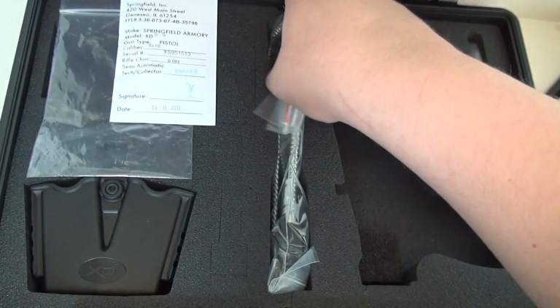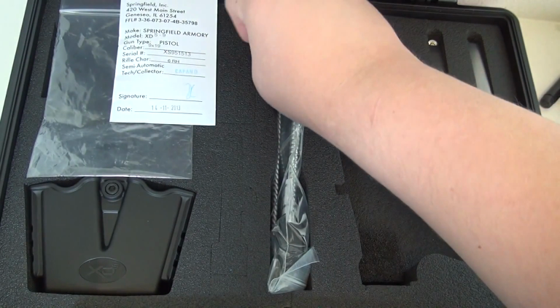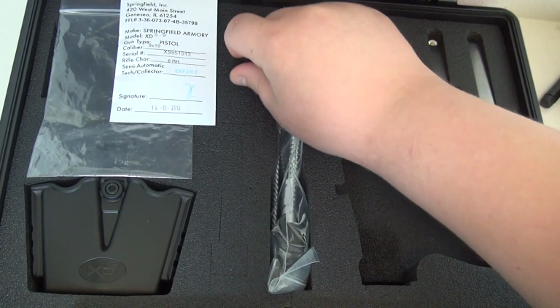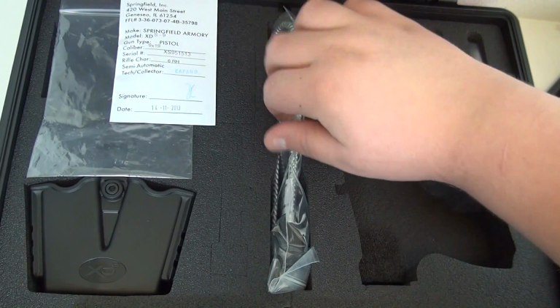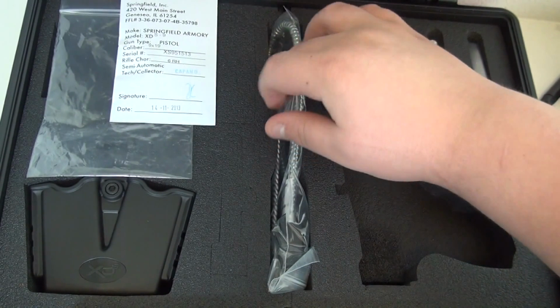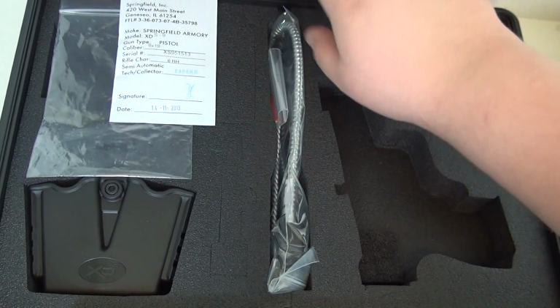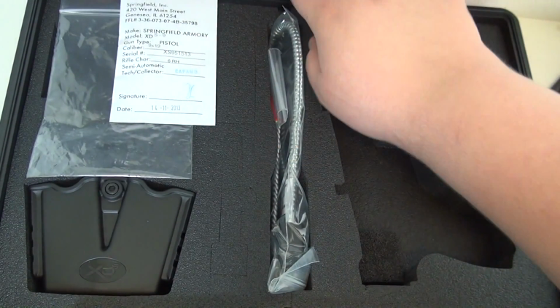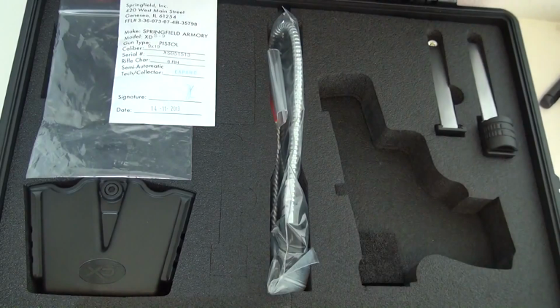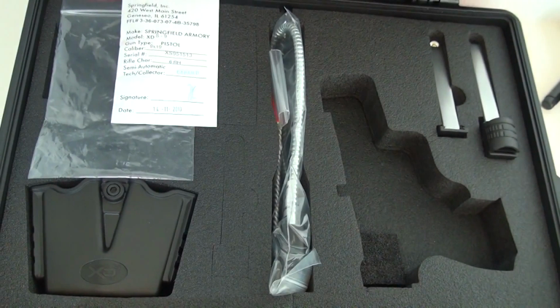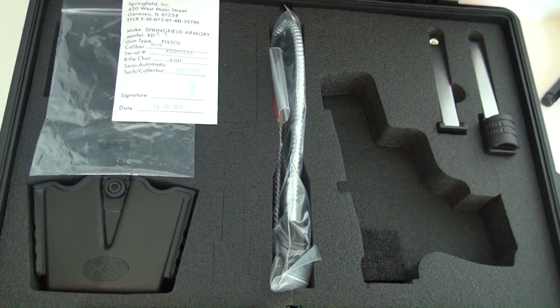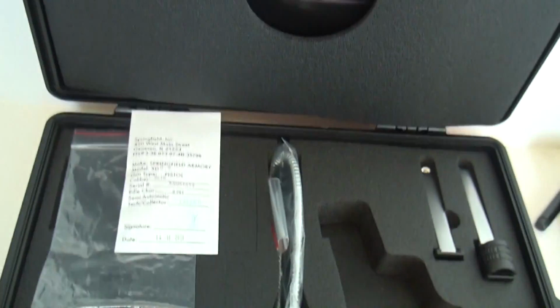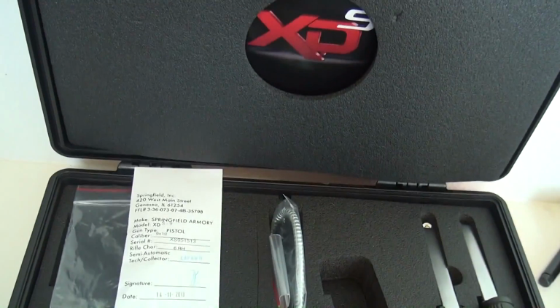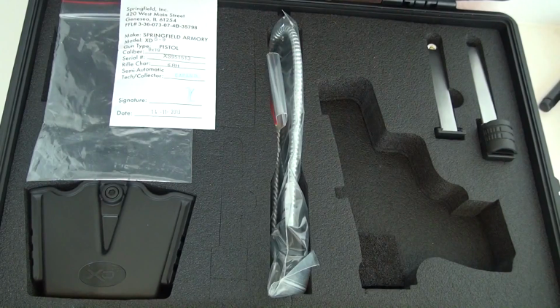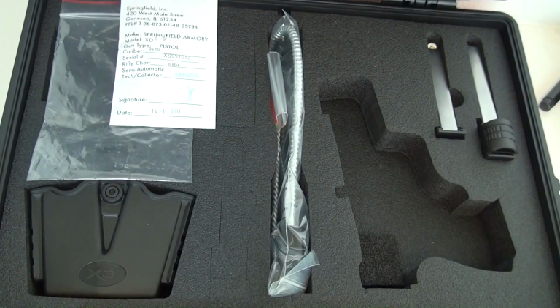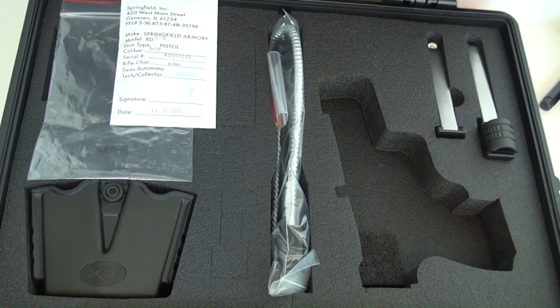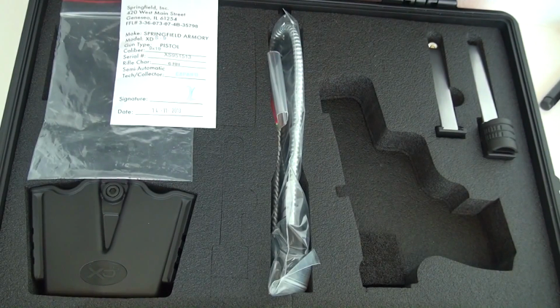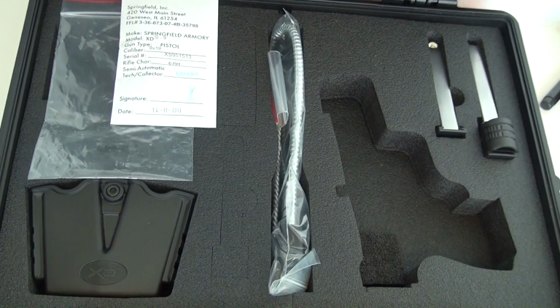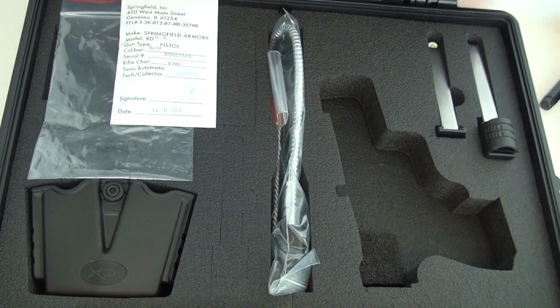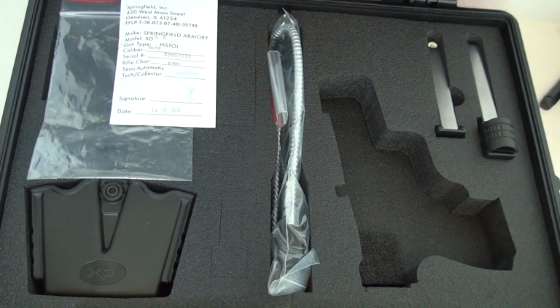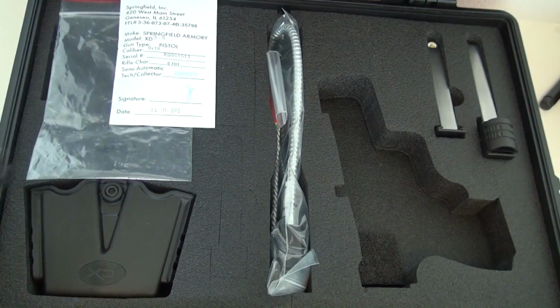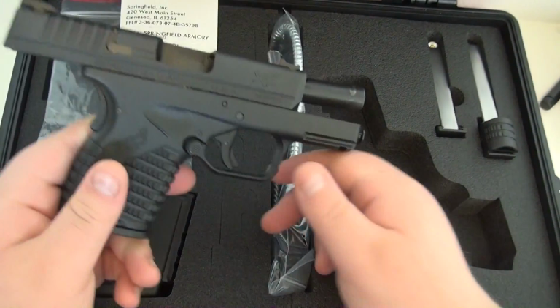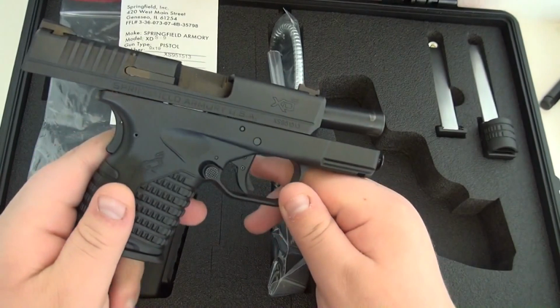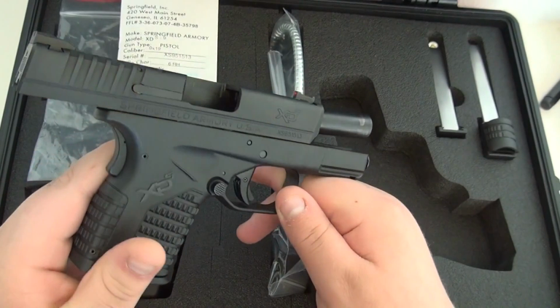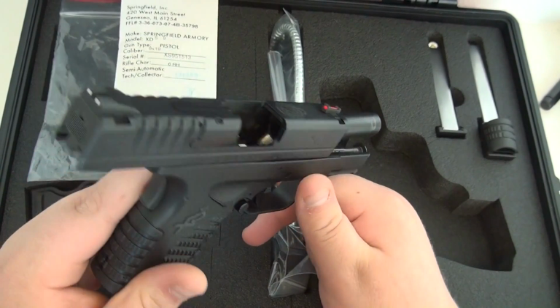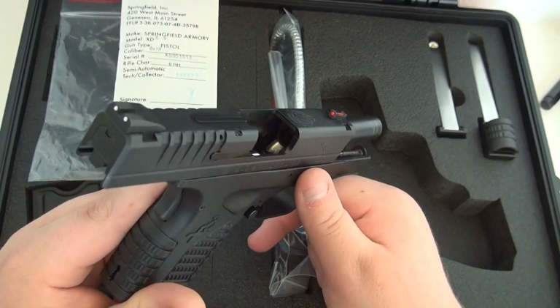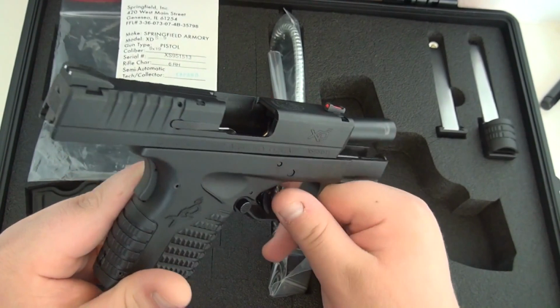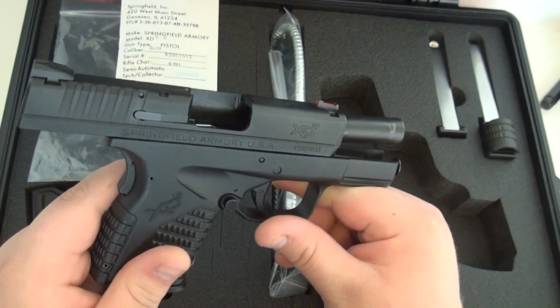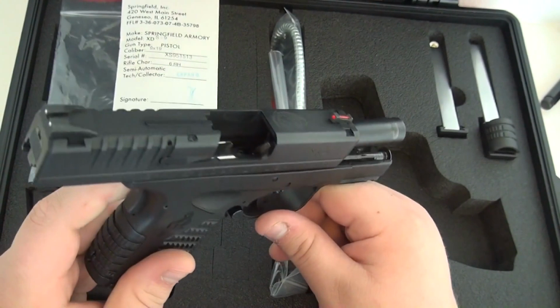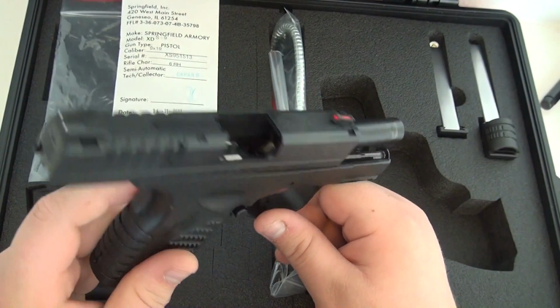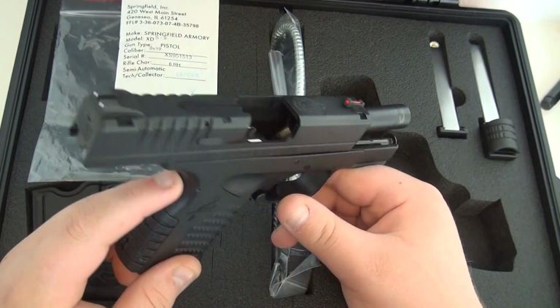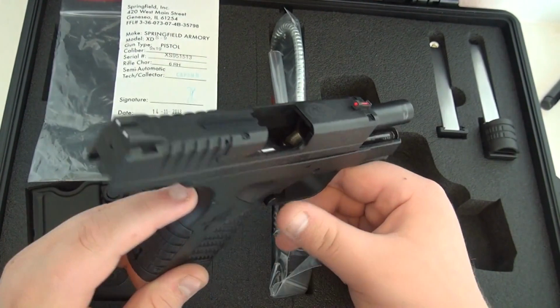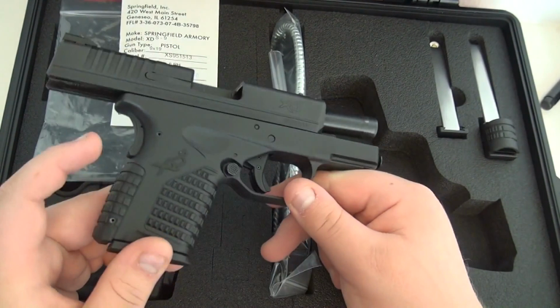You get your gun lock, of course, and all your warranty information. I'm really curious to see how this gun shoots. We're going to attach some shooting footage to the end of this video. Let's see if it's reliable and how the recoil is.